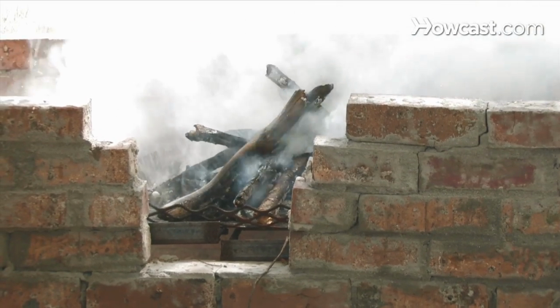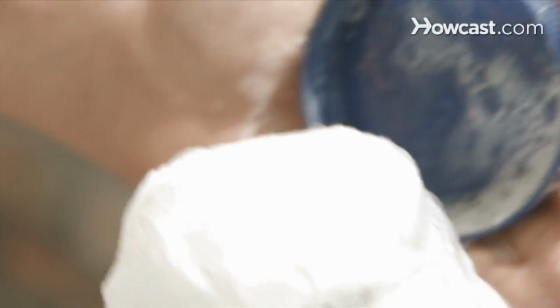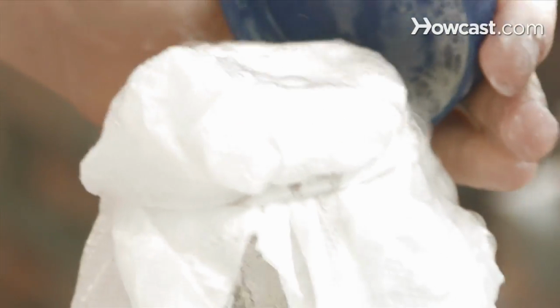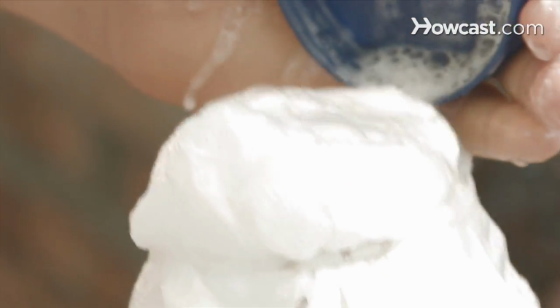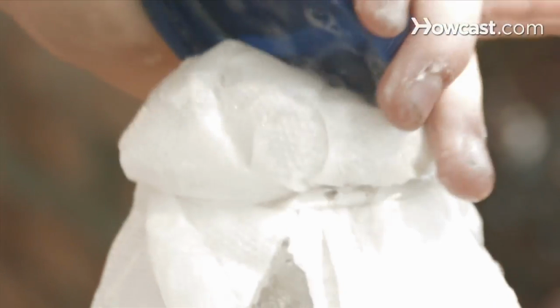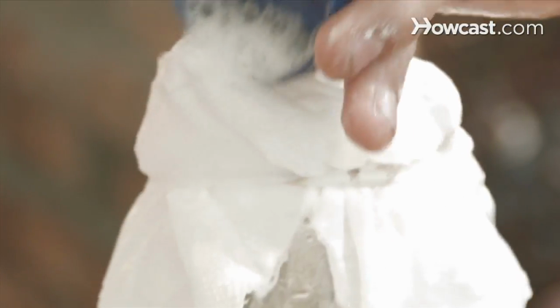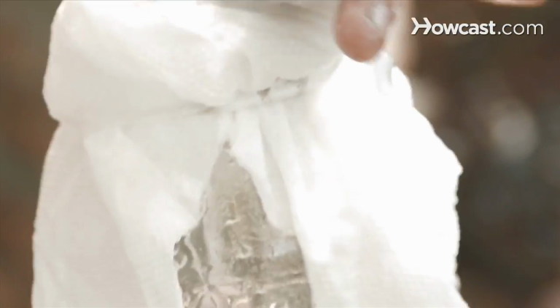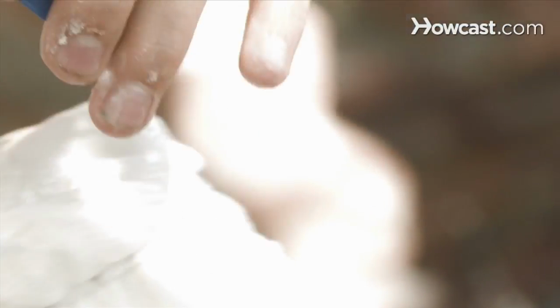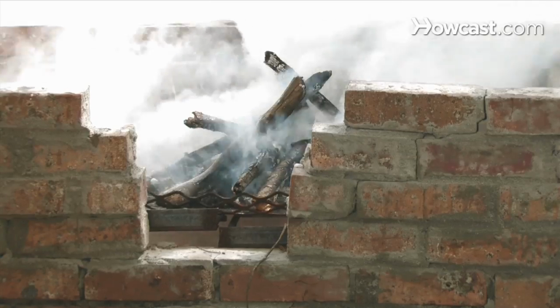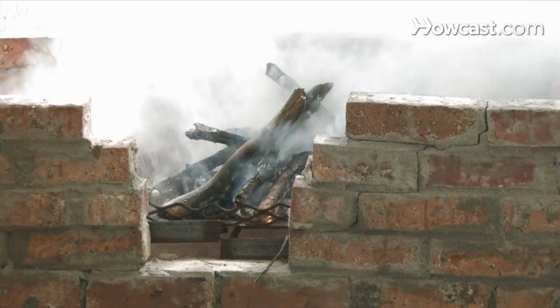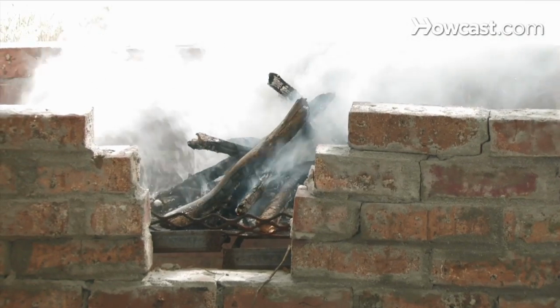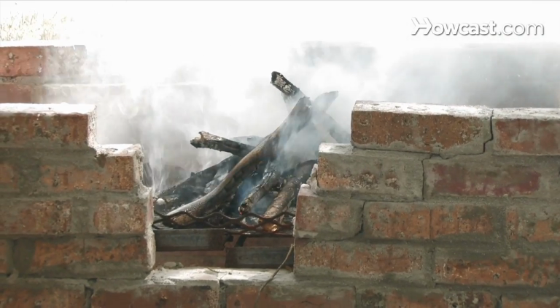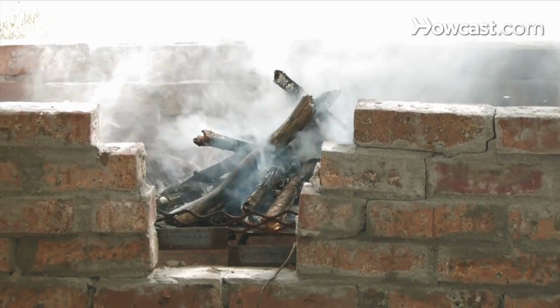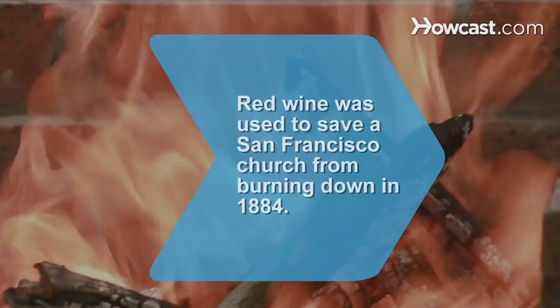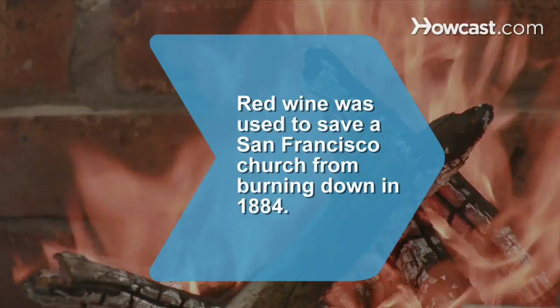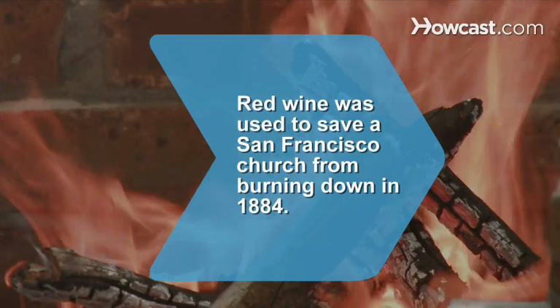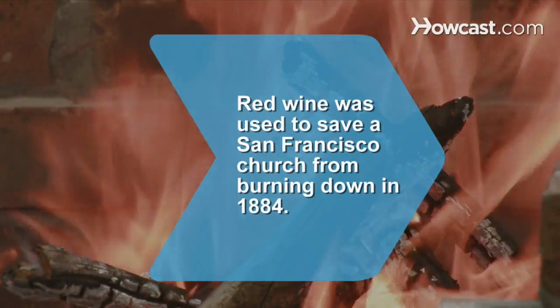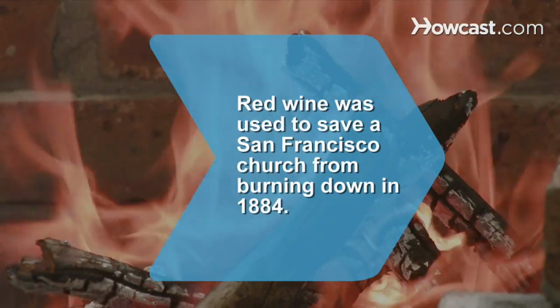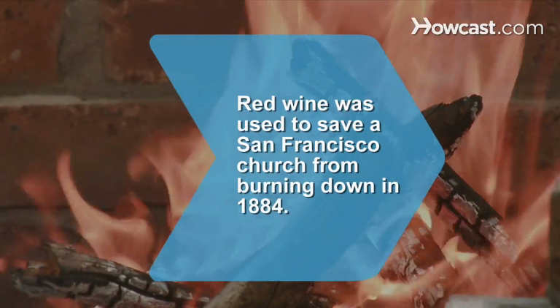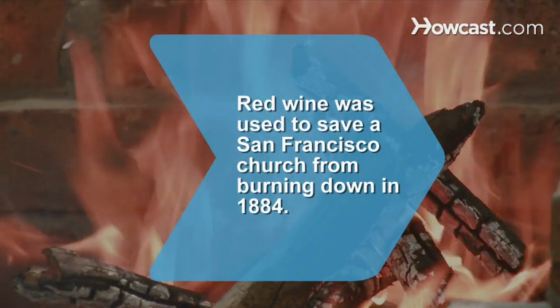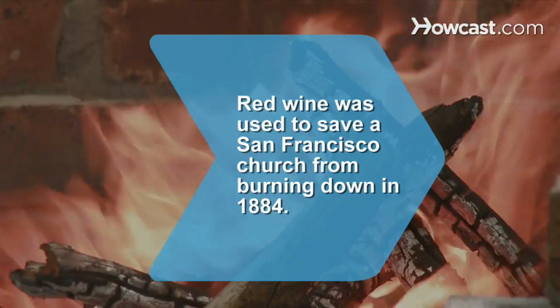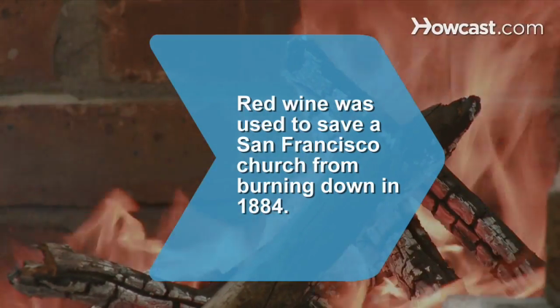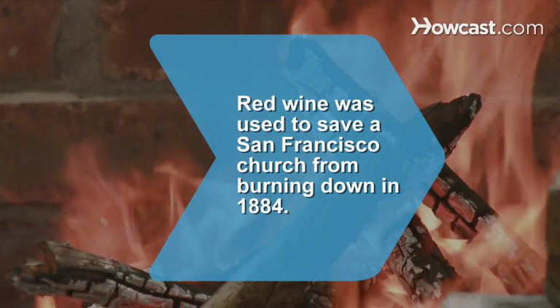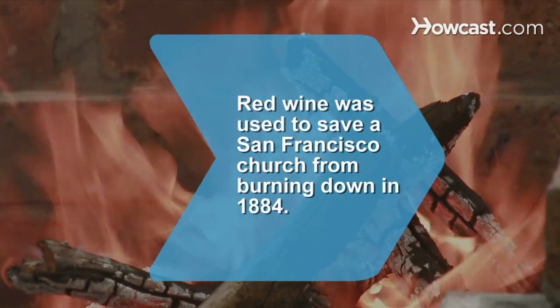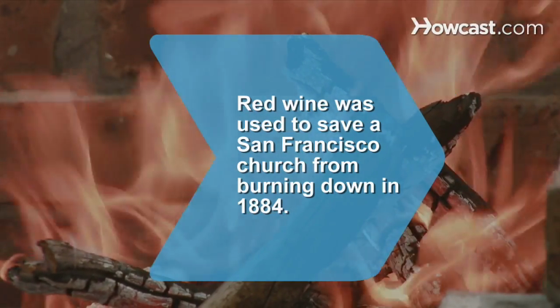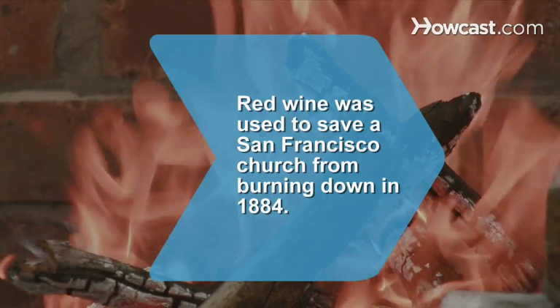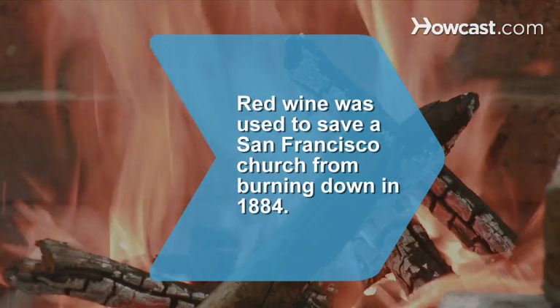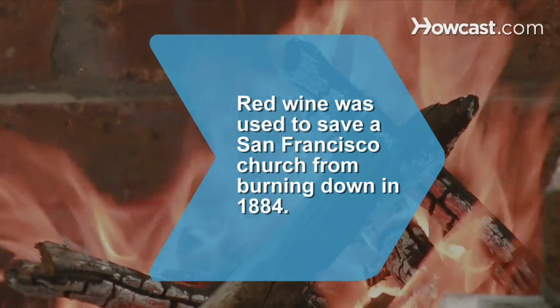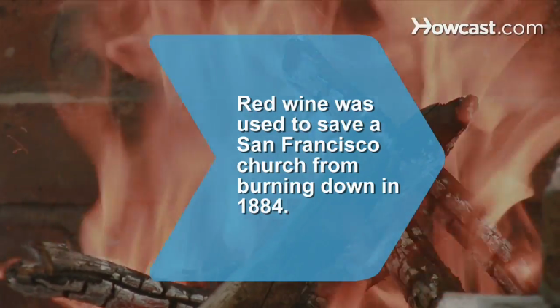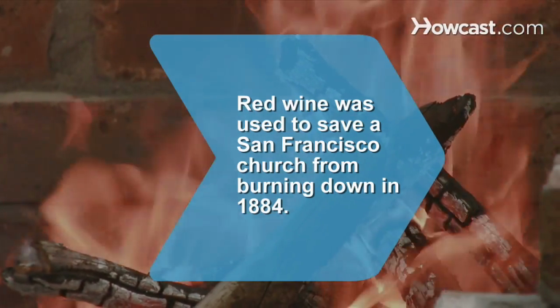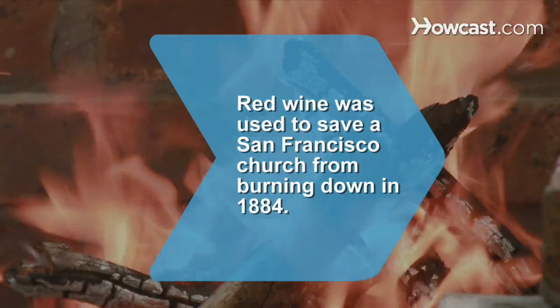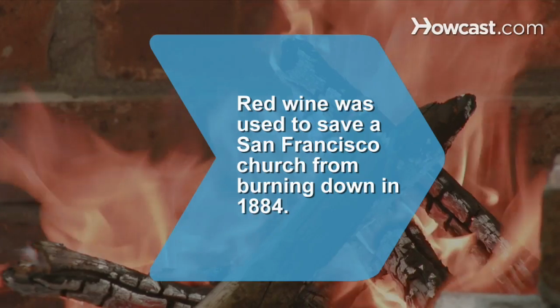Mixing the vinegar and baking soda will produce carbon dioxide, eliminating oxygen from the fire and extinguishing it. Did you know that in 1884, when the water supply was exhausted and a fire threatened to destroy San Francisco's old mission church, red wine was used to extinguish the flames.